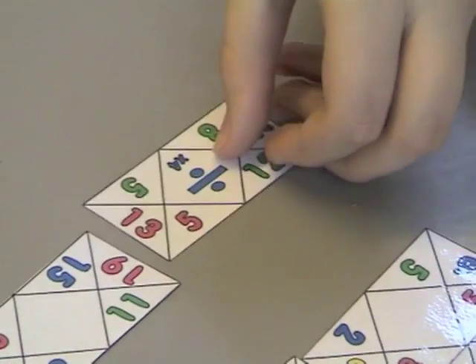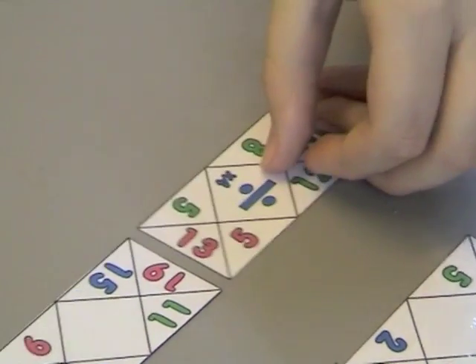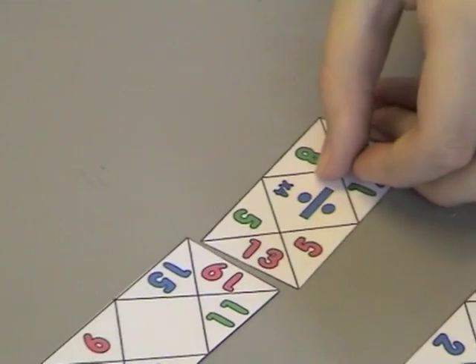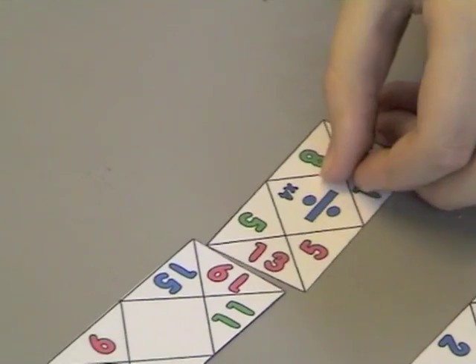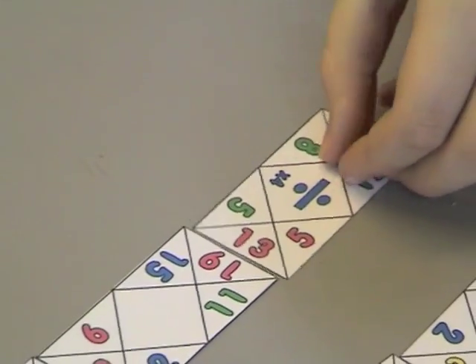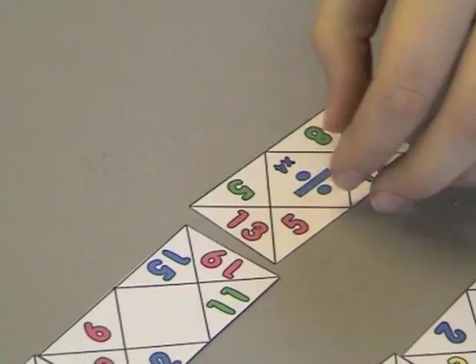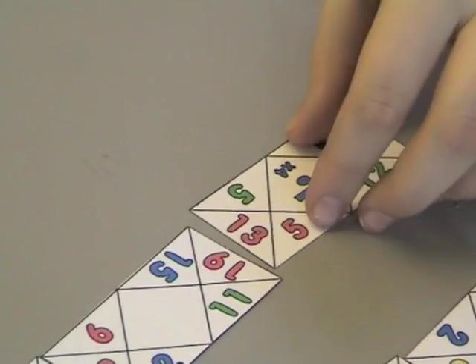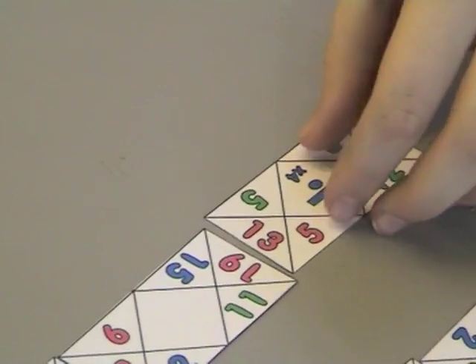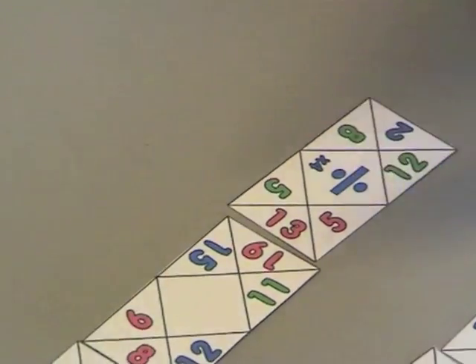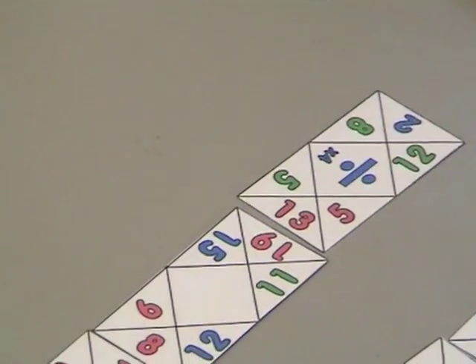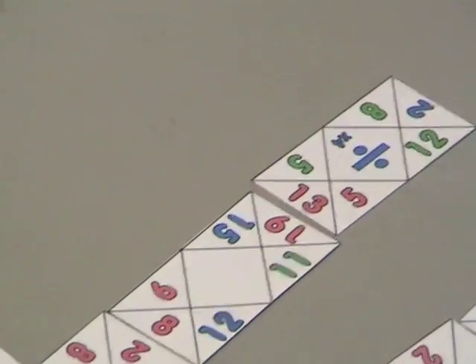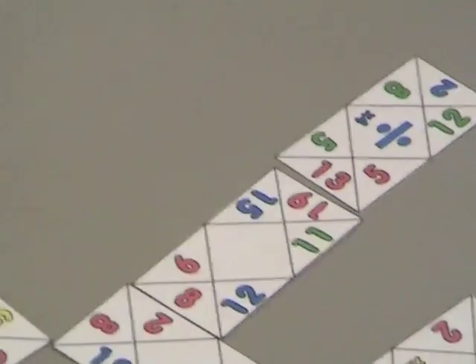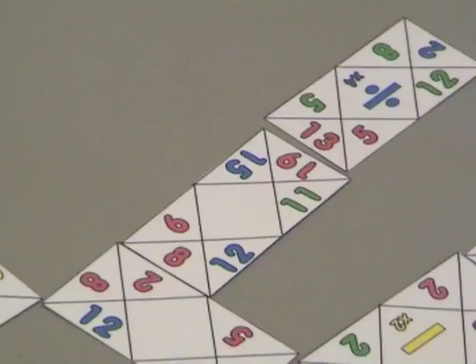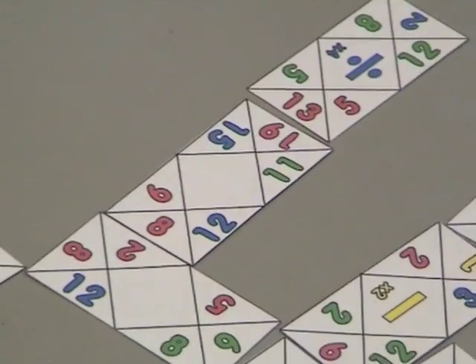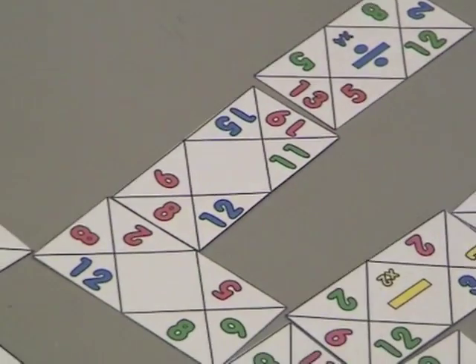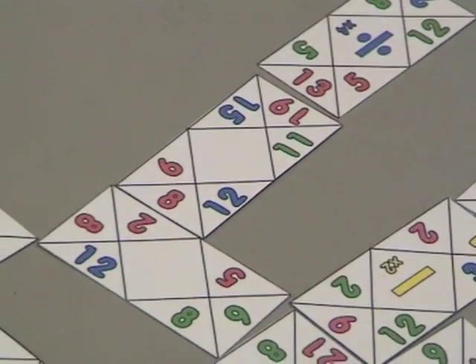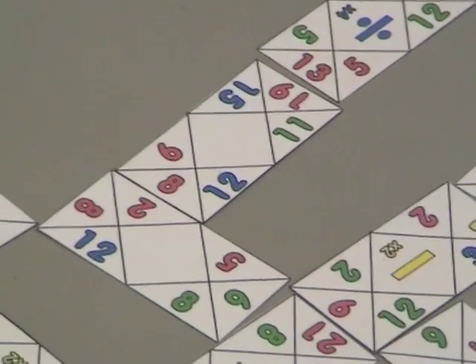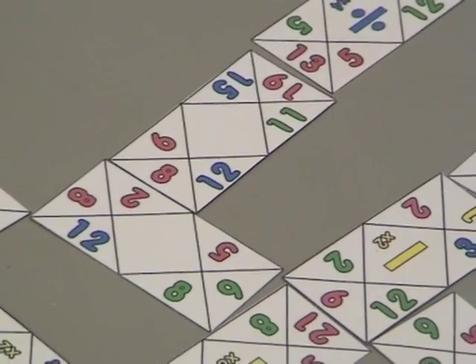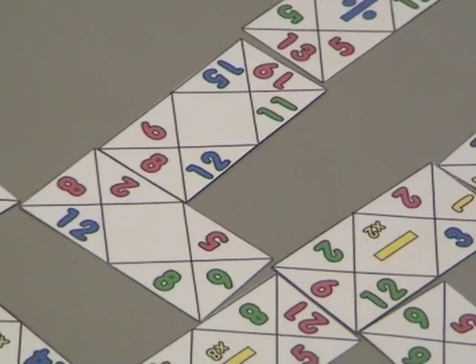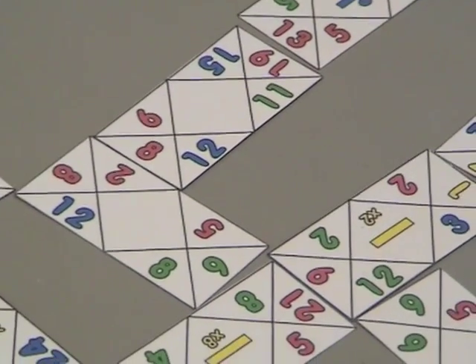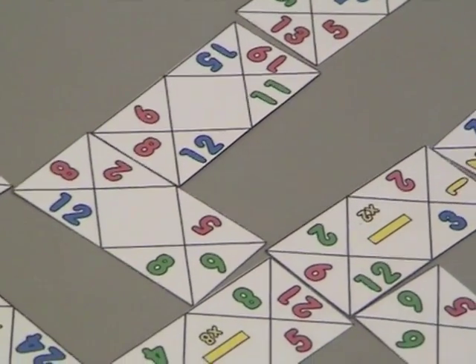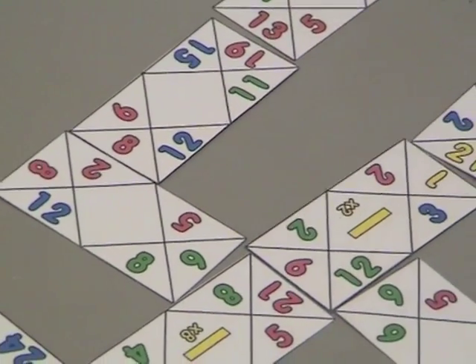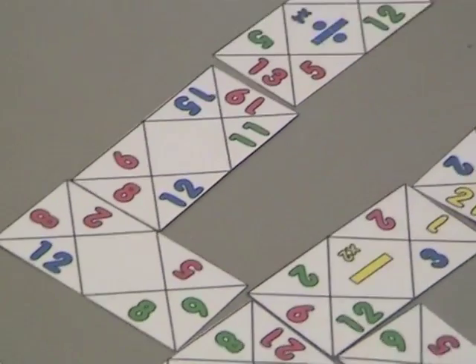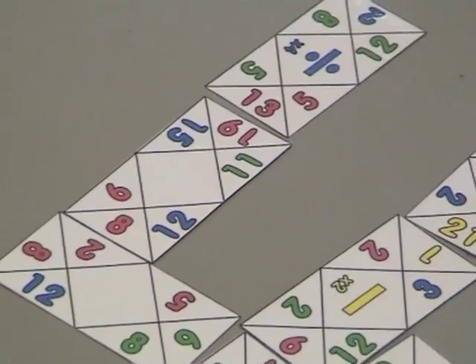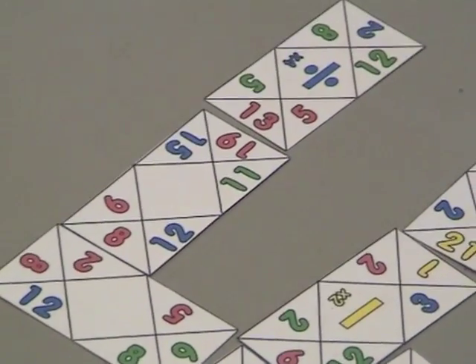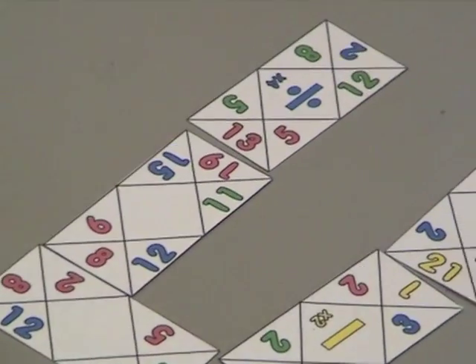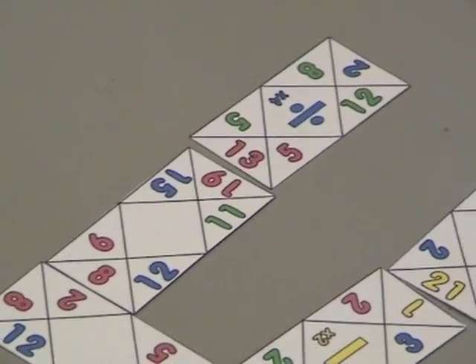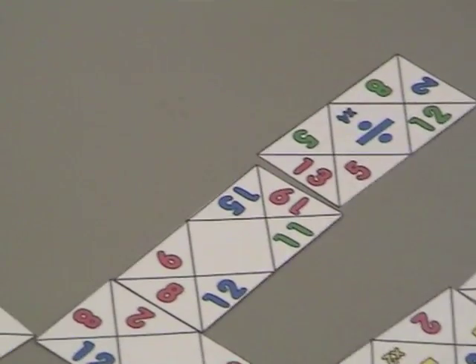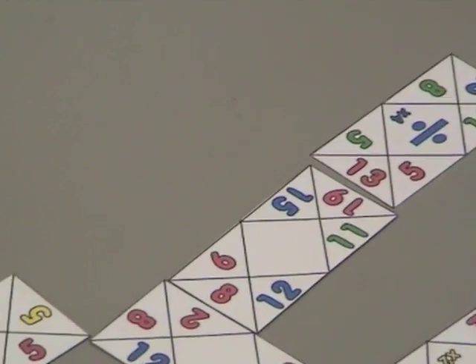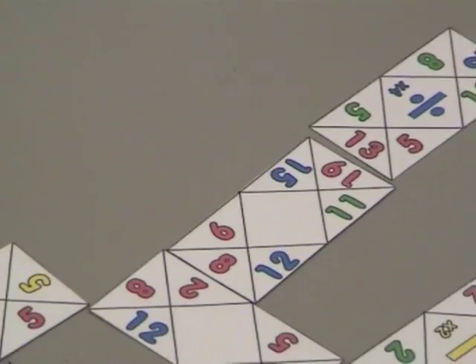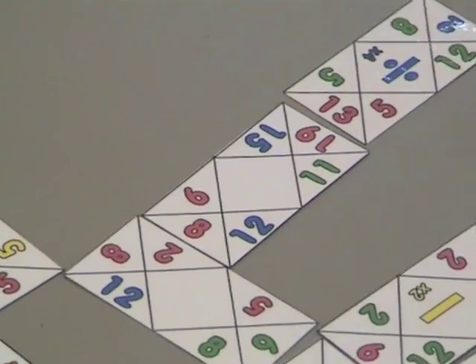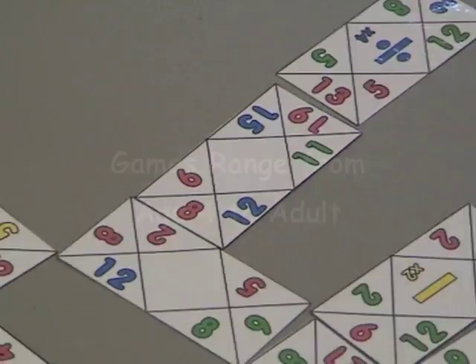13 times 19 — so the strategy of the game is to make sure you don't leave big numbers open.